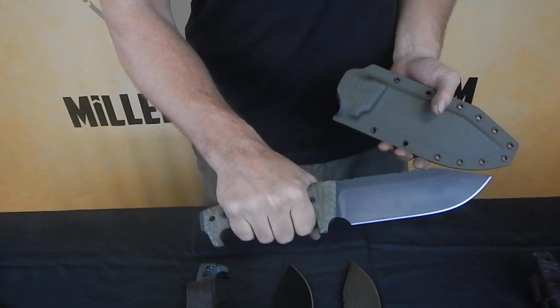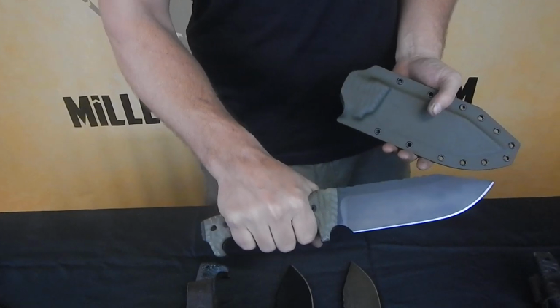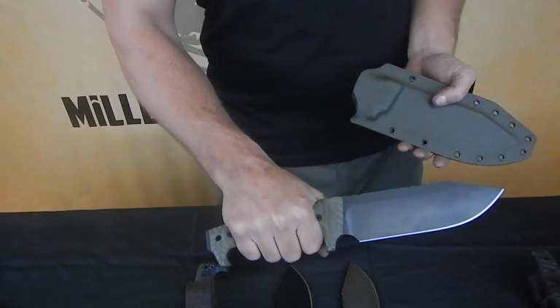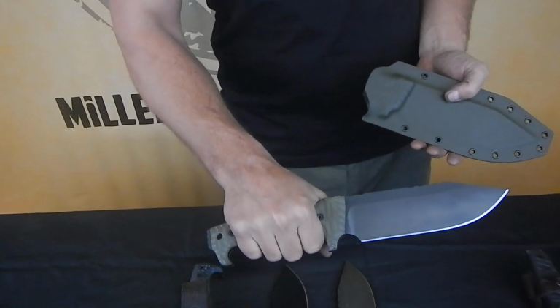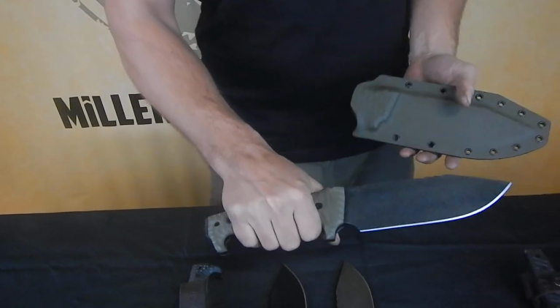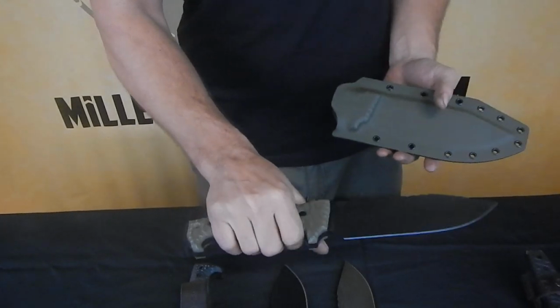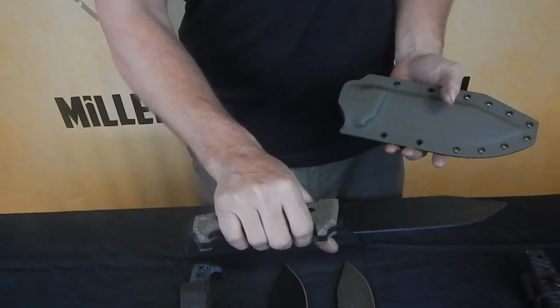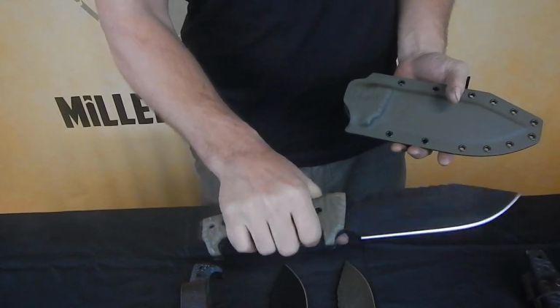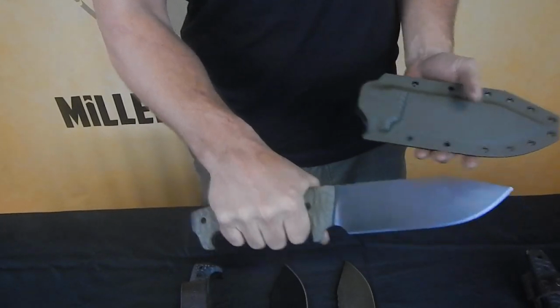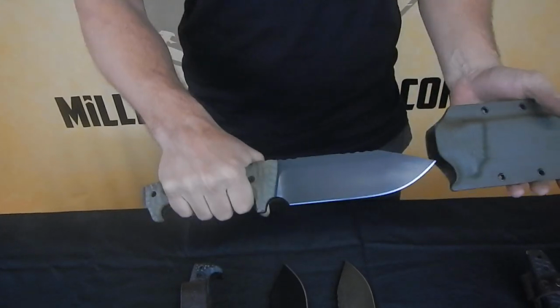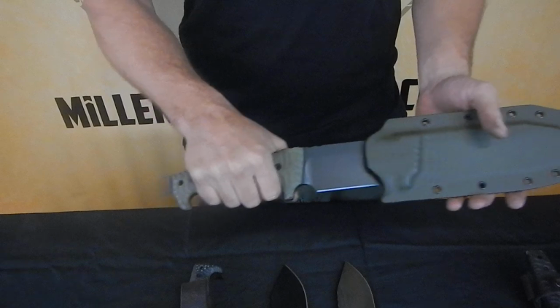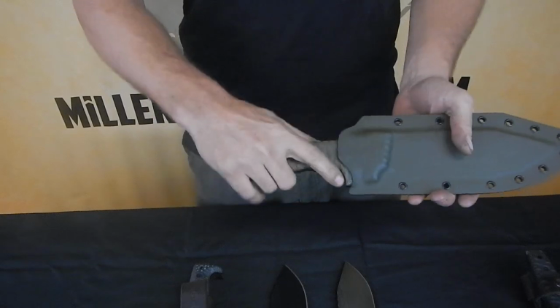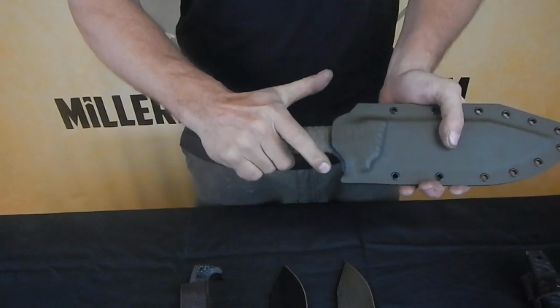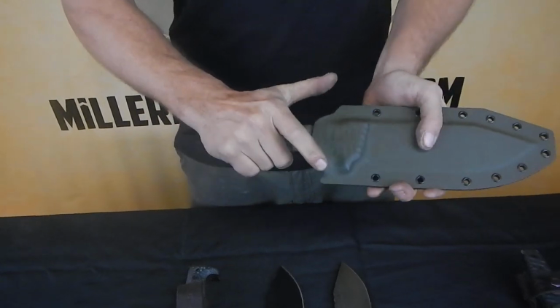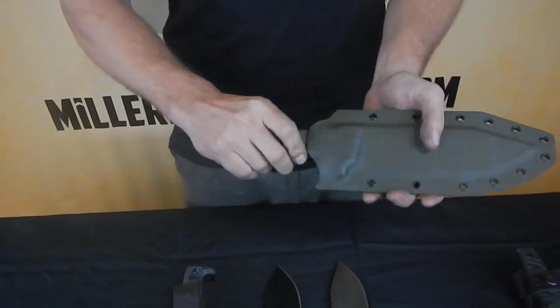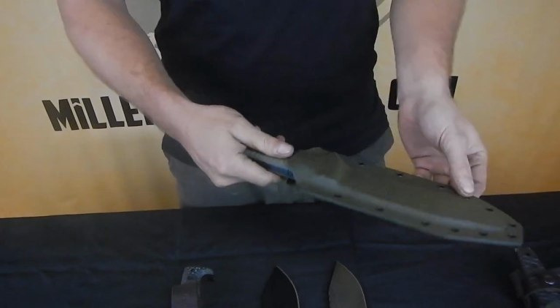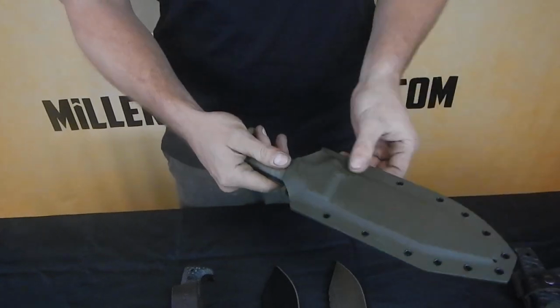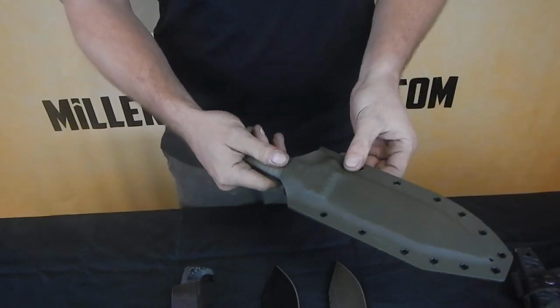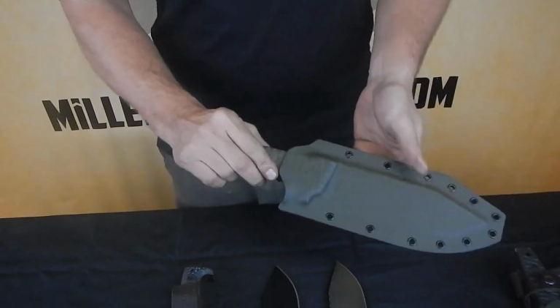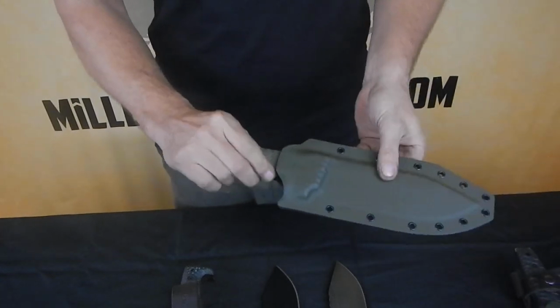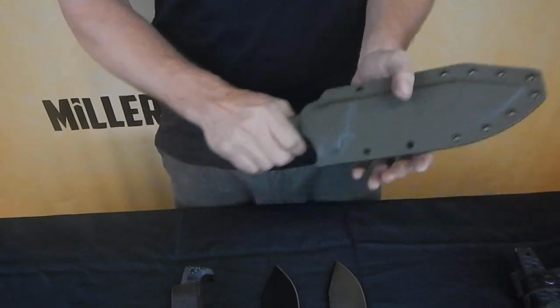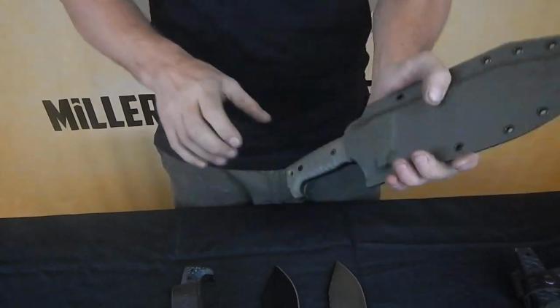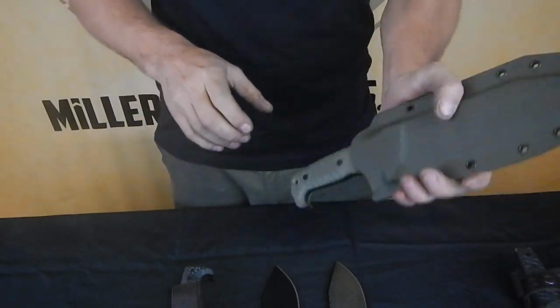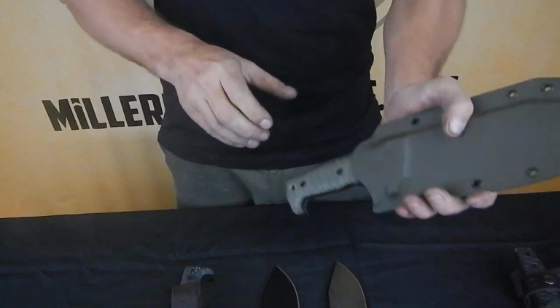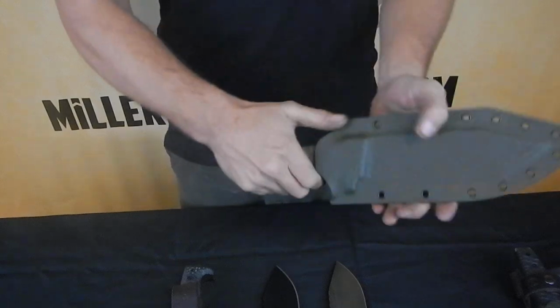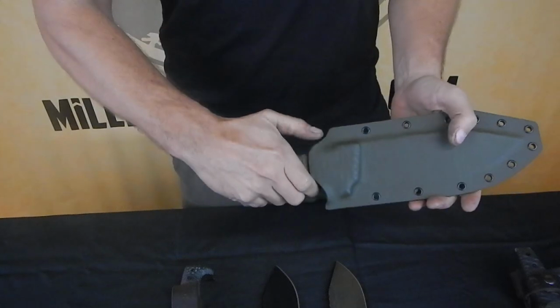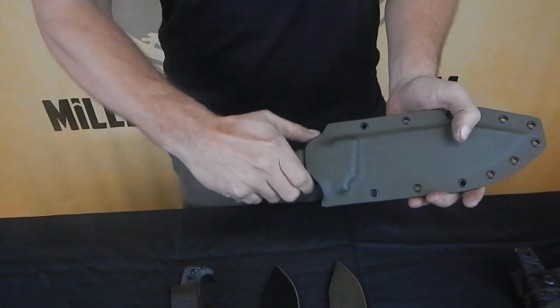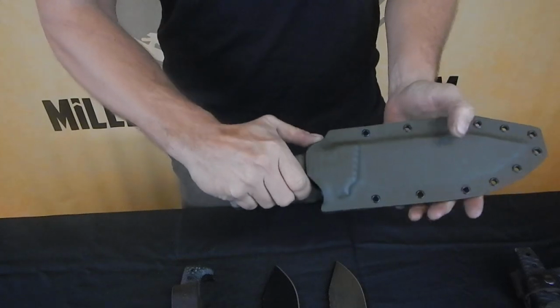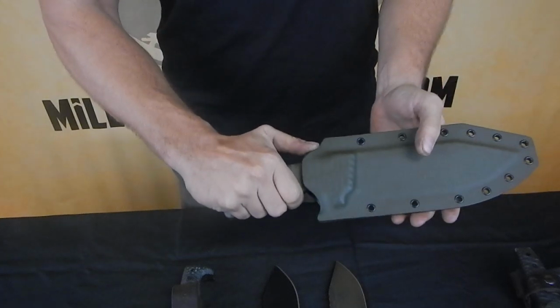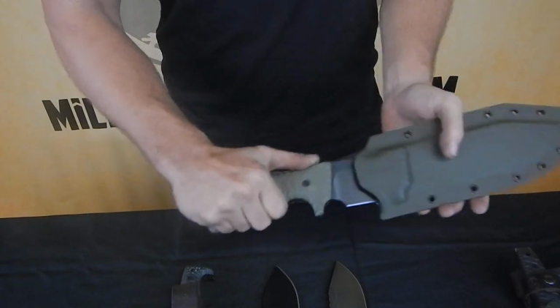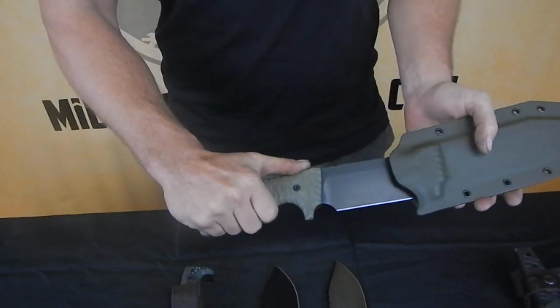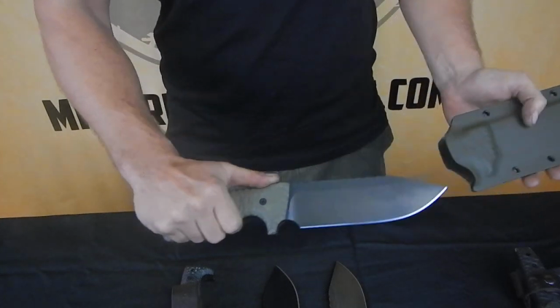Hey everybody, this is Miller Brothers Blades. I just want to show you our standard M8. This is the standard kydex sheath it comes with. Eyelets on both sides. It's got built-in retention. Pop your thumb there, pop it out.